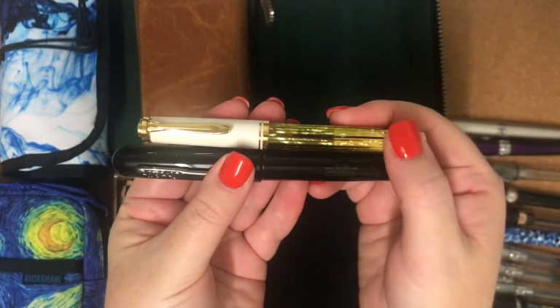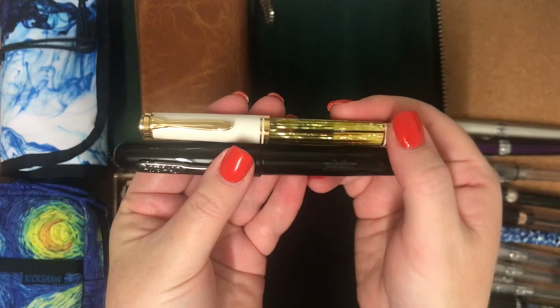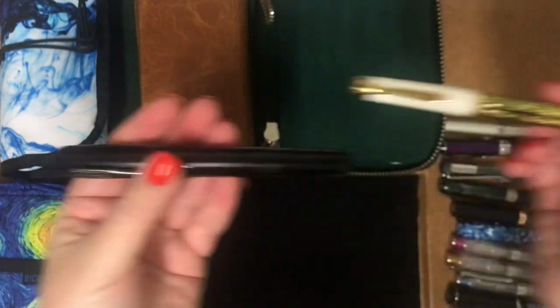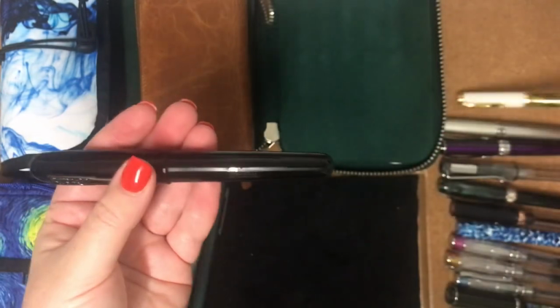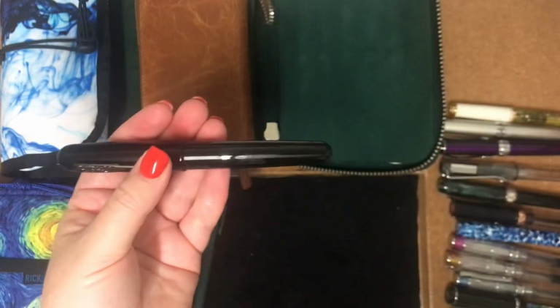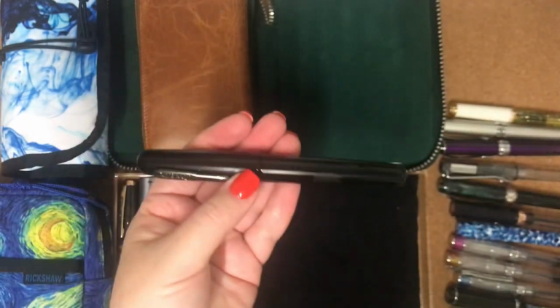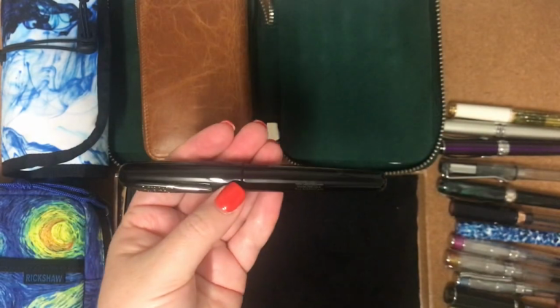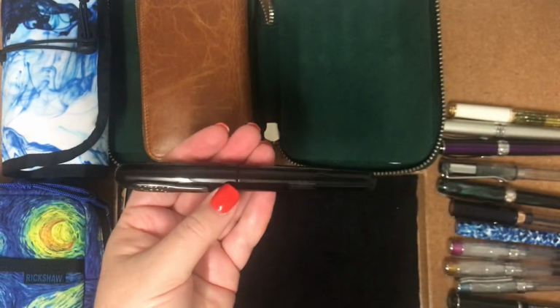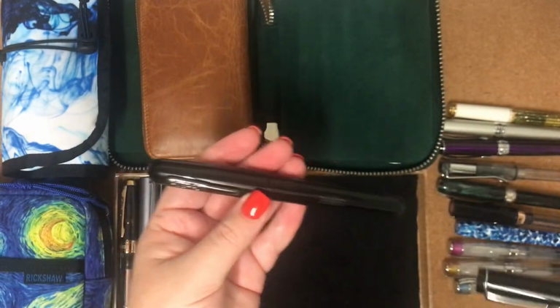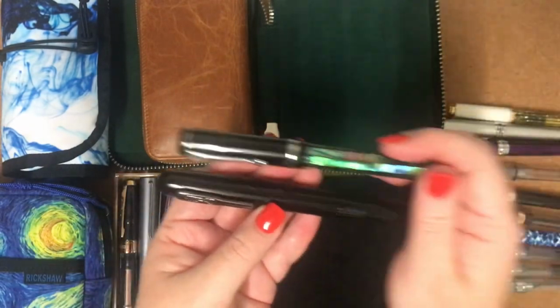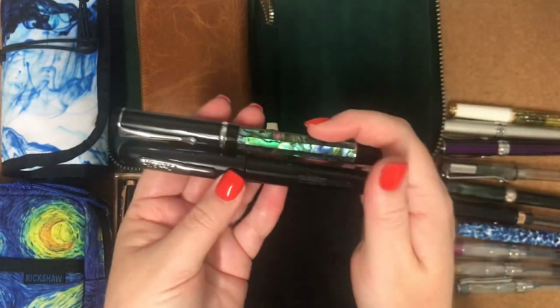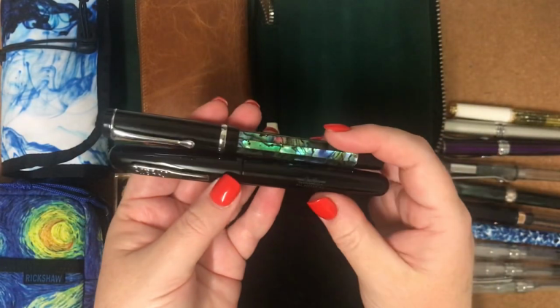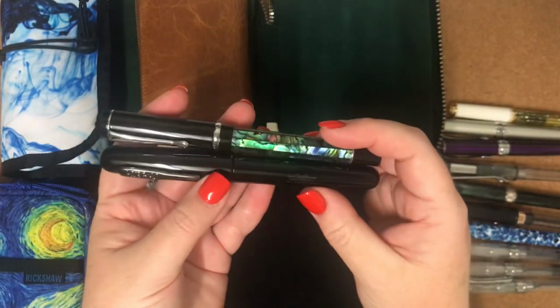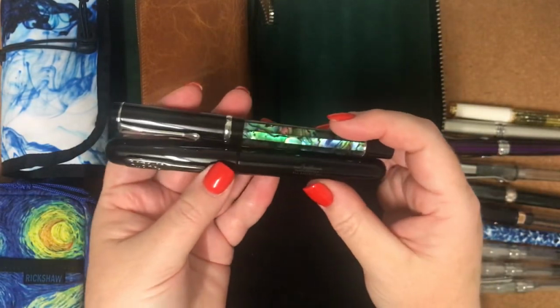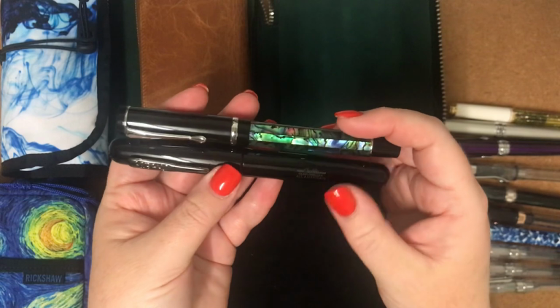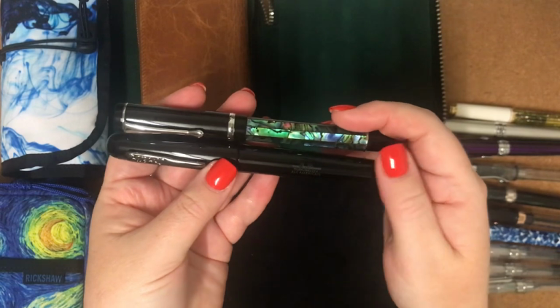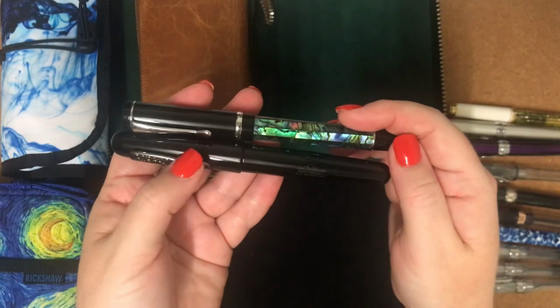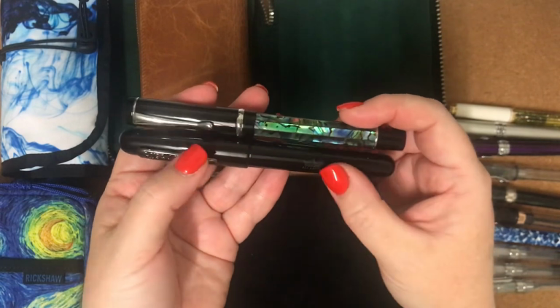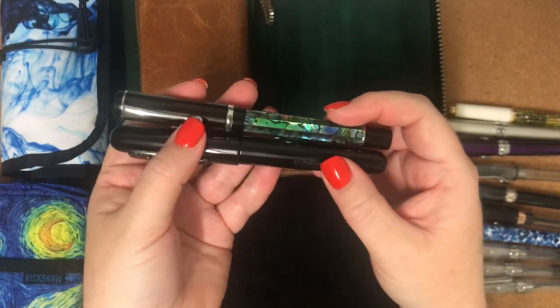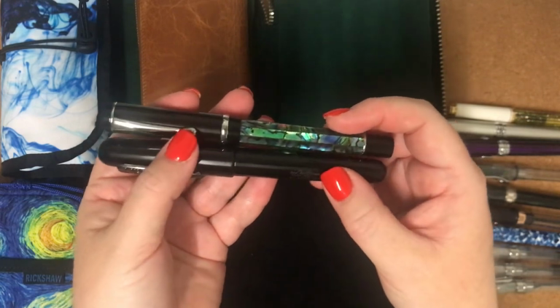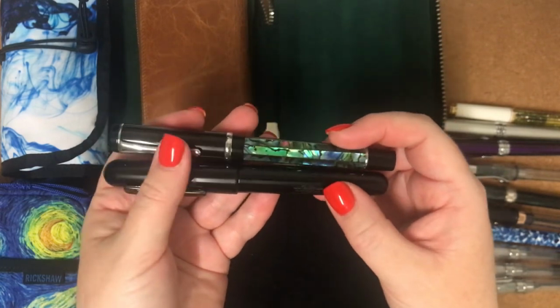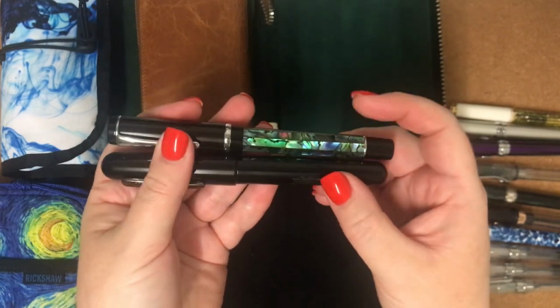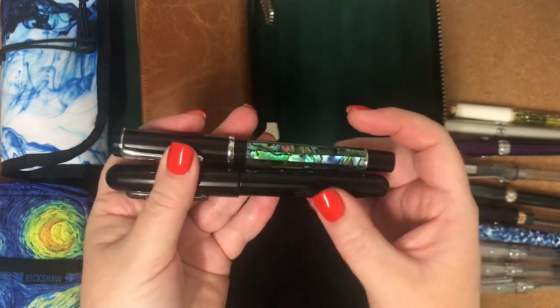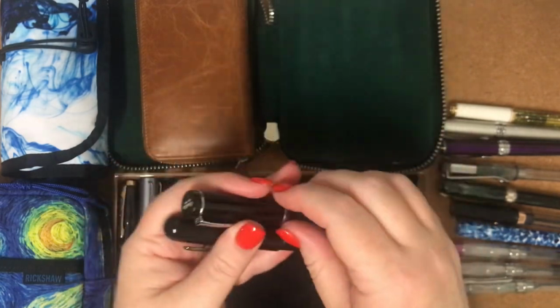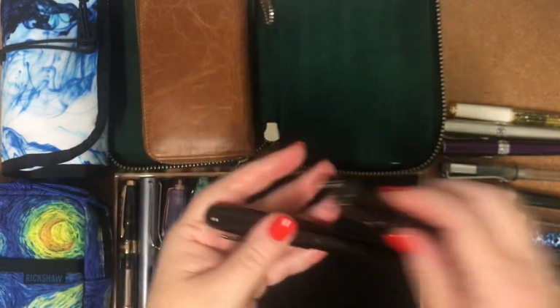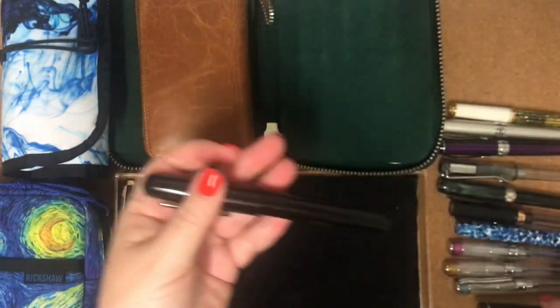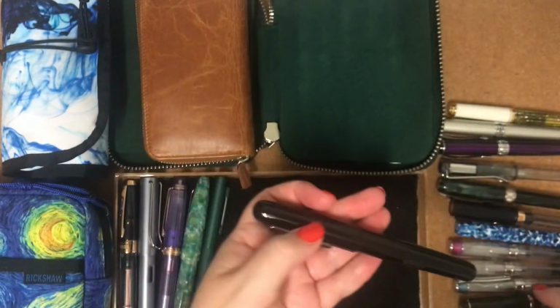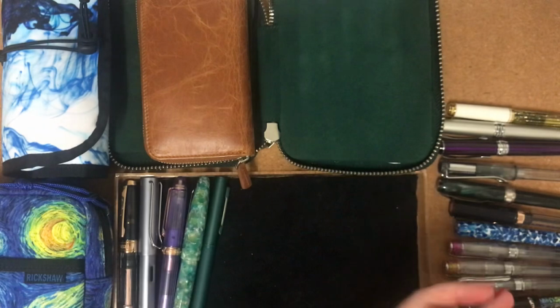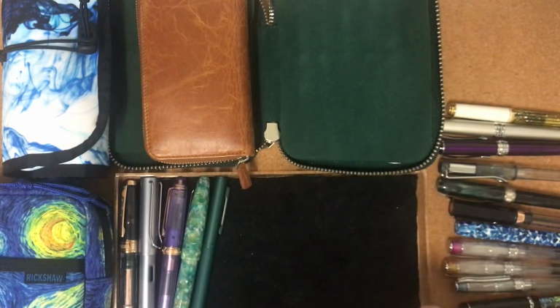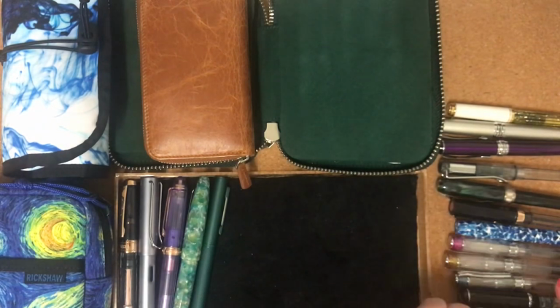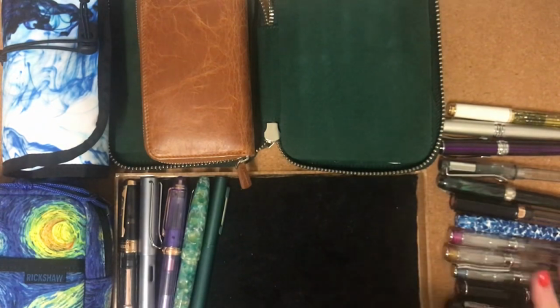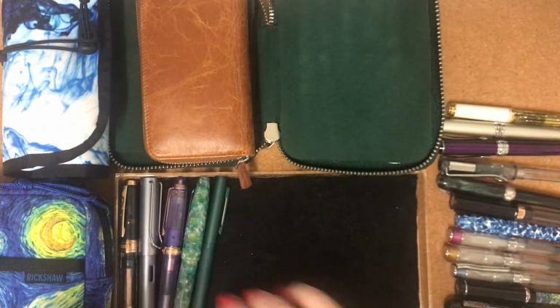And this is the Duragraph — the Duragraph's about the same length, but it's just not as girthy as the All-American.